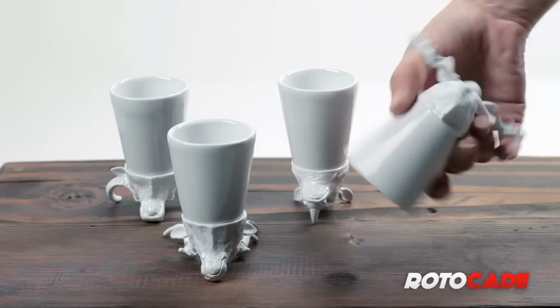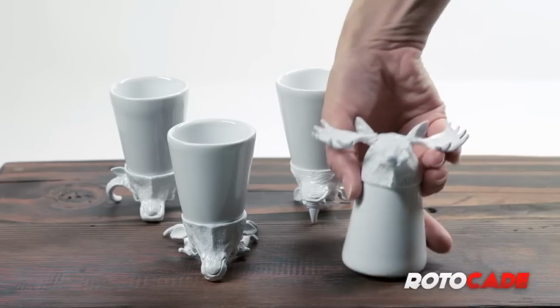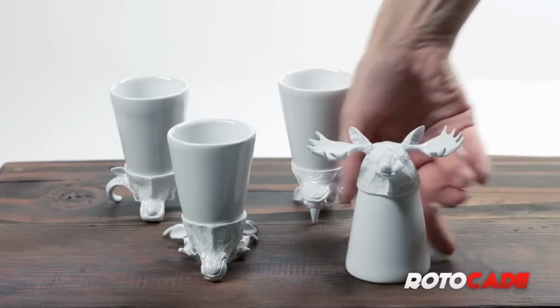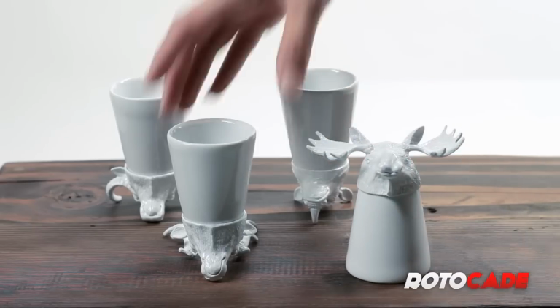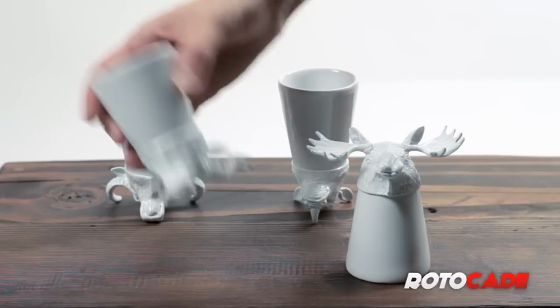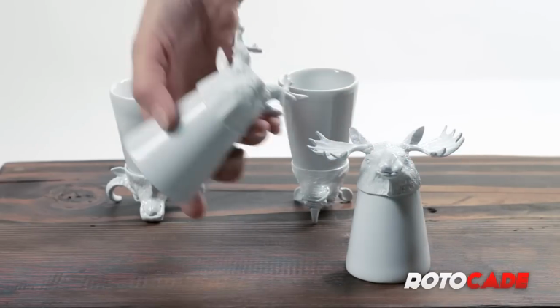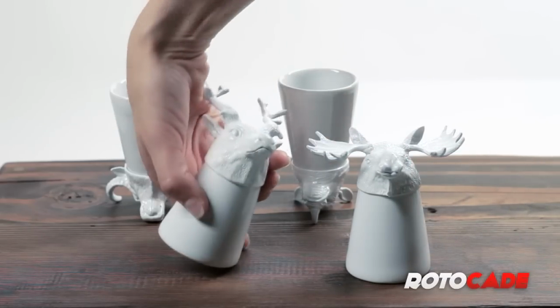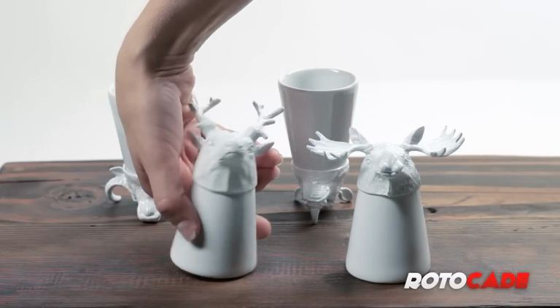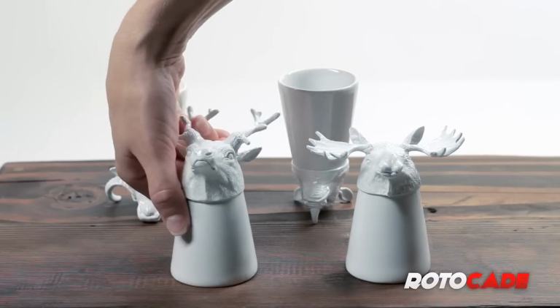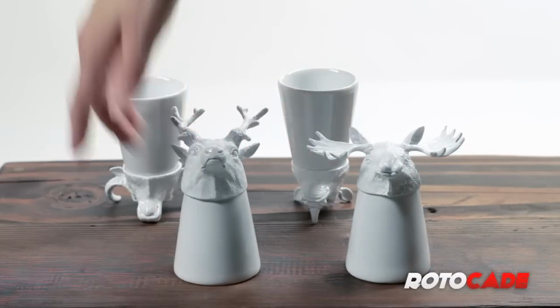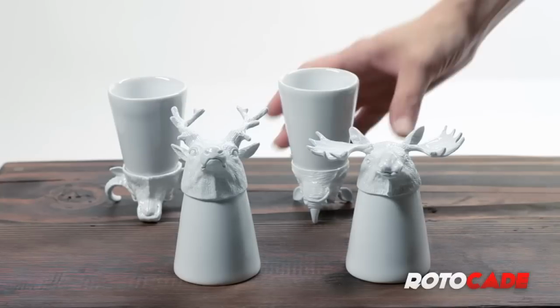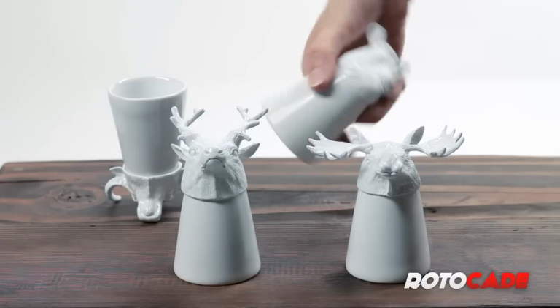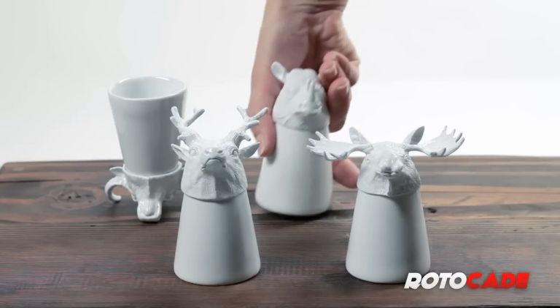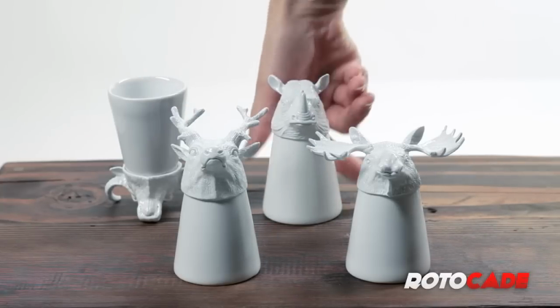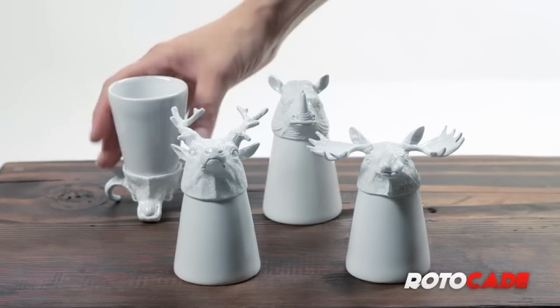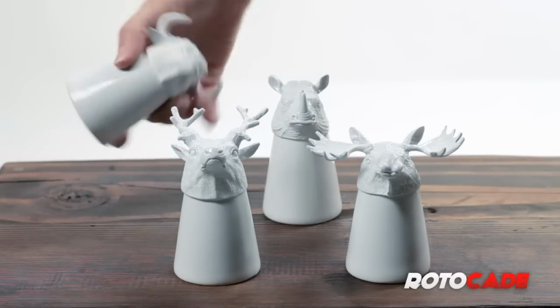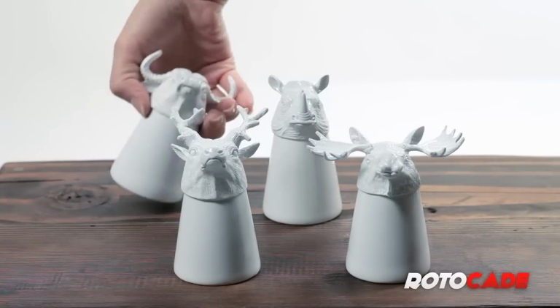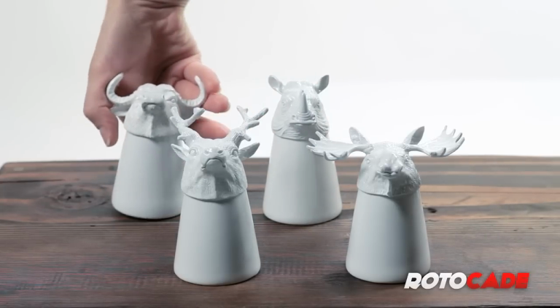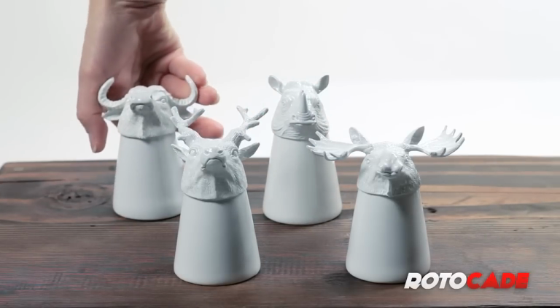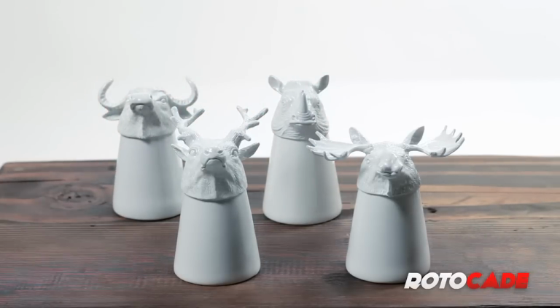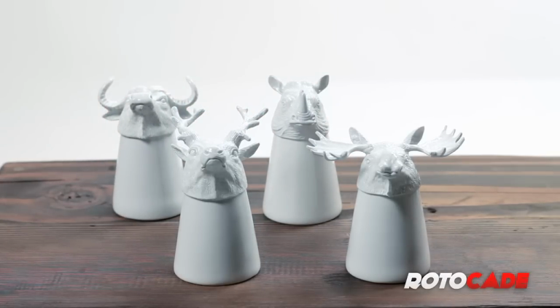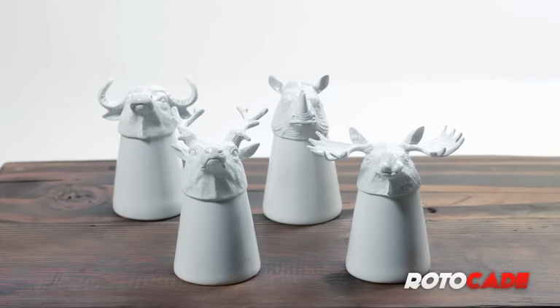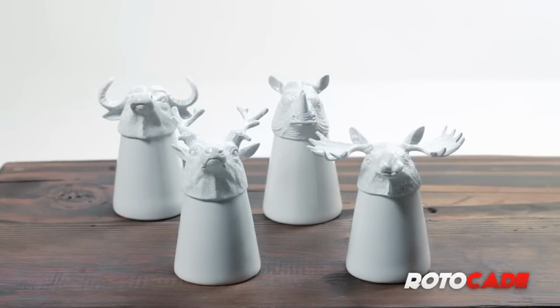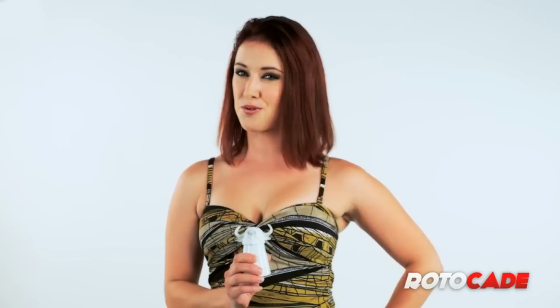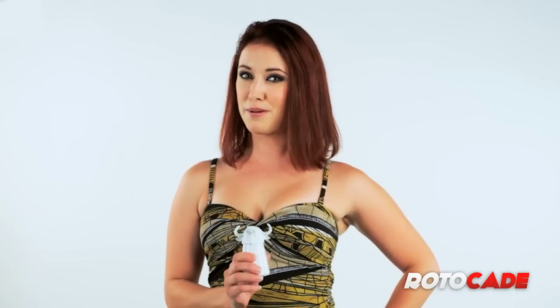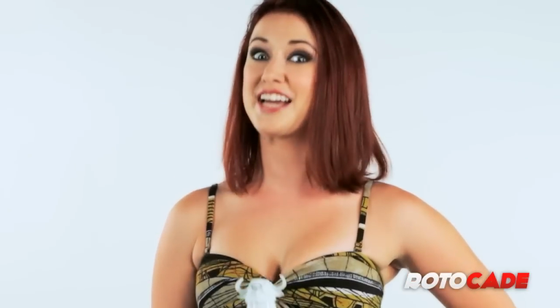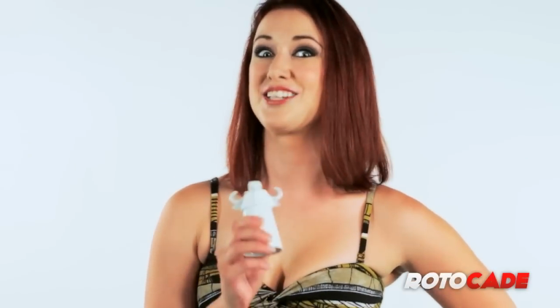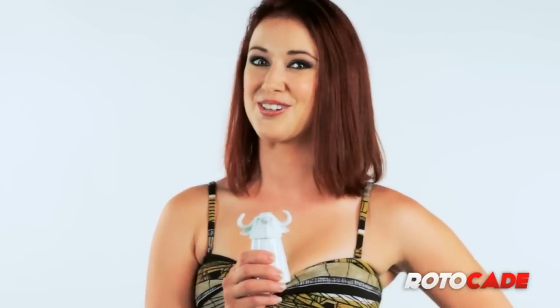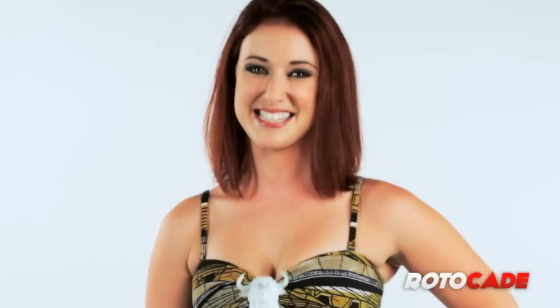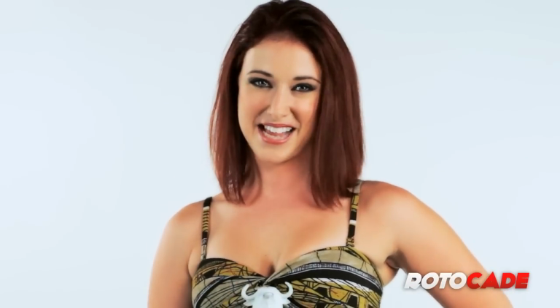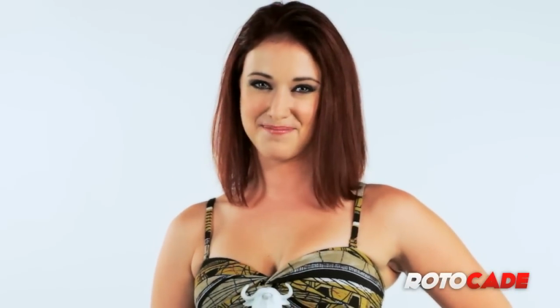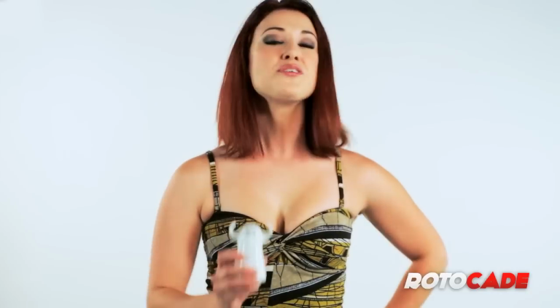Included are Mr. Moose, Mr. Deer, Mr. Rhino, and Mr. Bull, to ensure that you're knocking them down with a wild bunch and killing two at the same time.